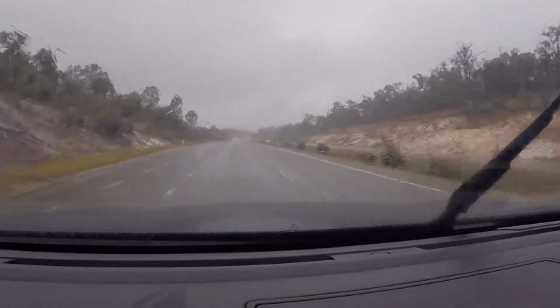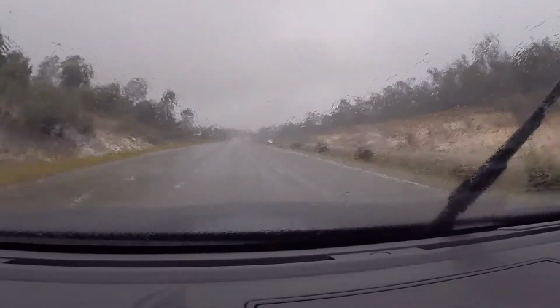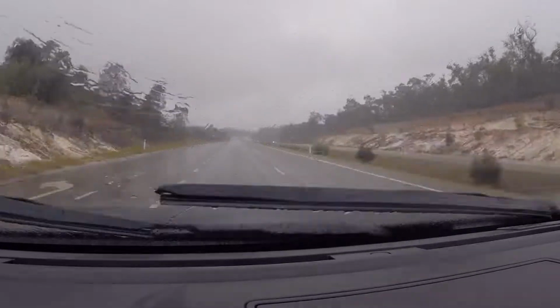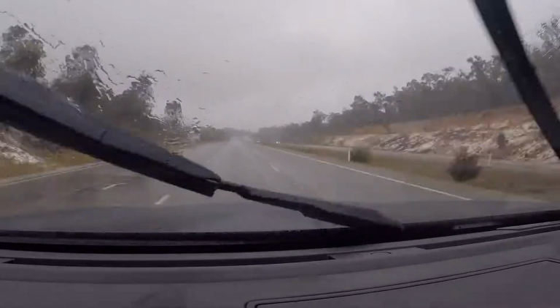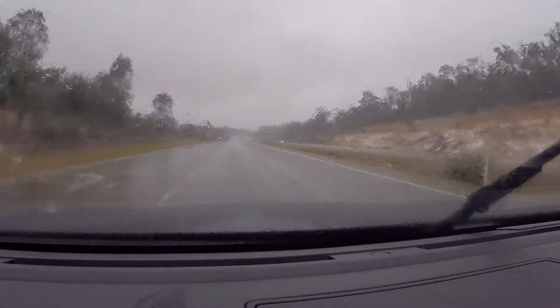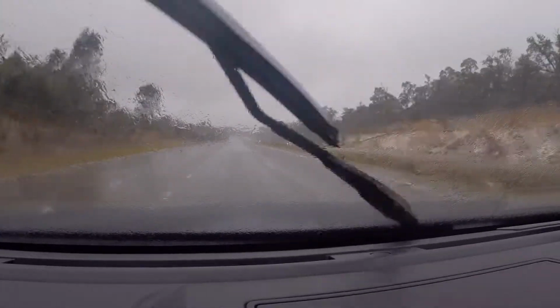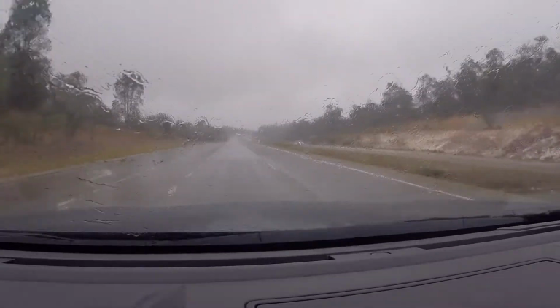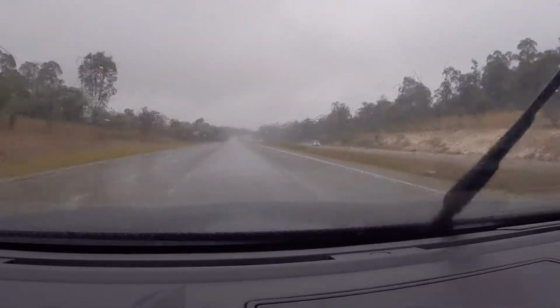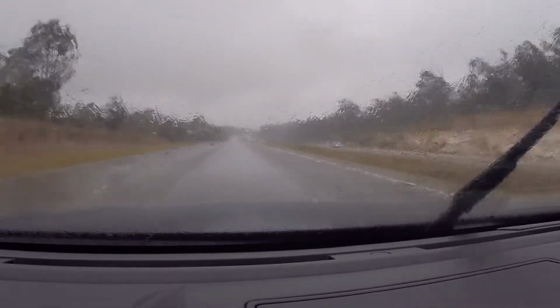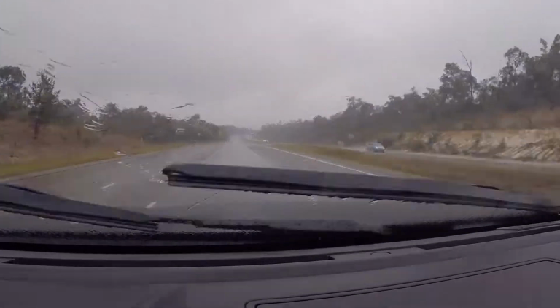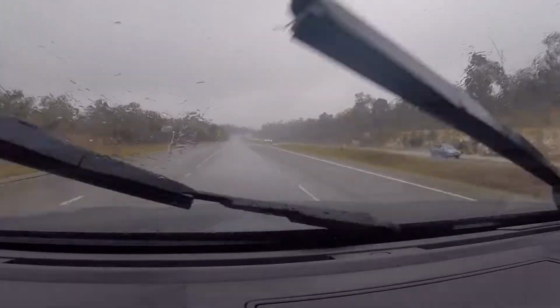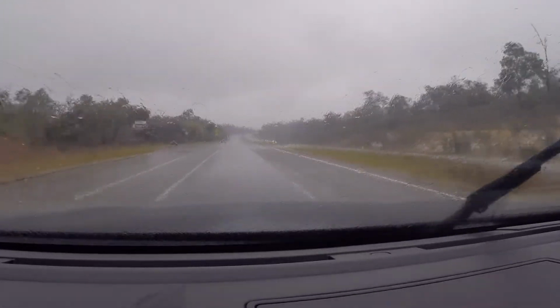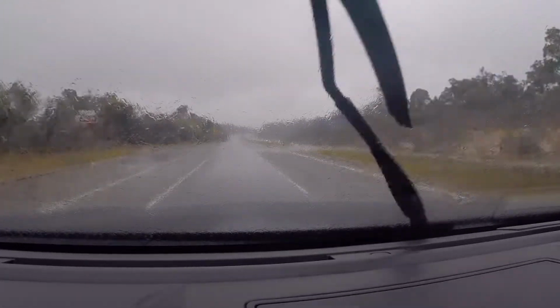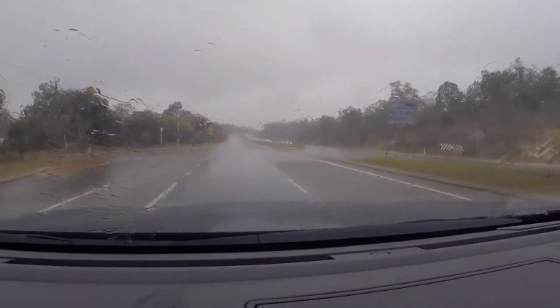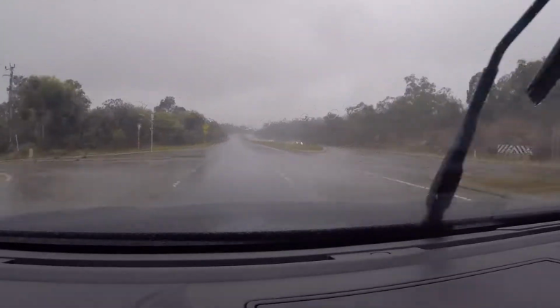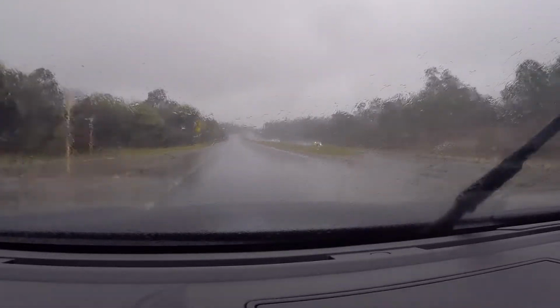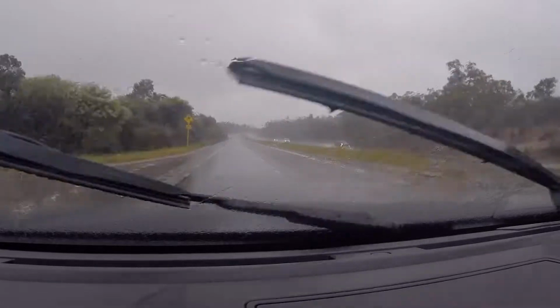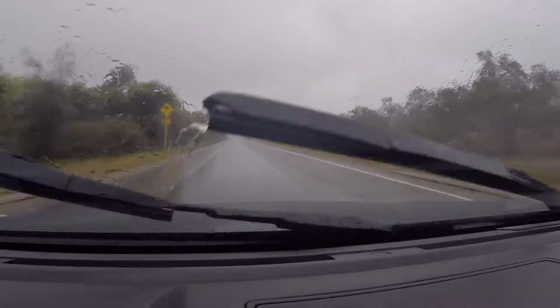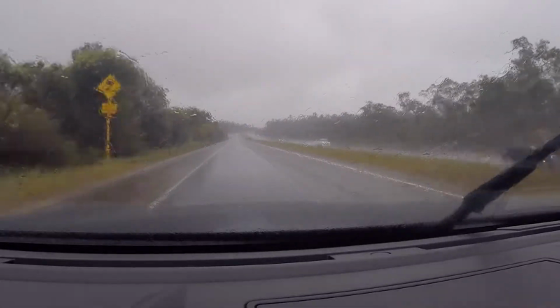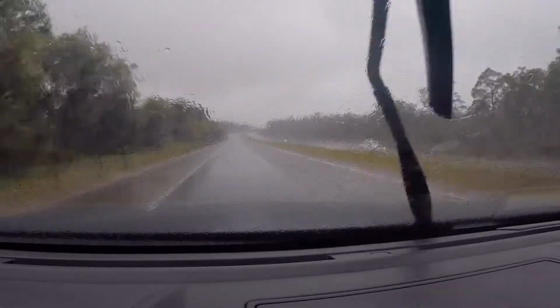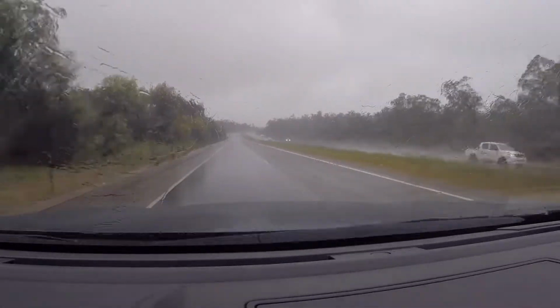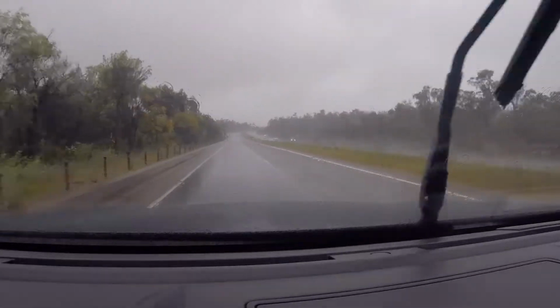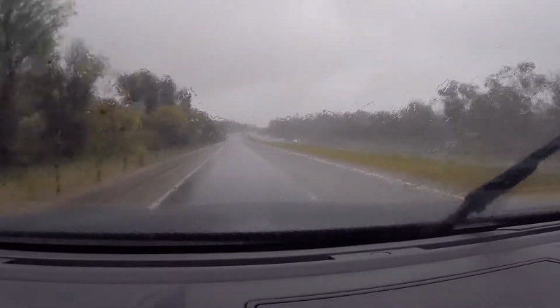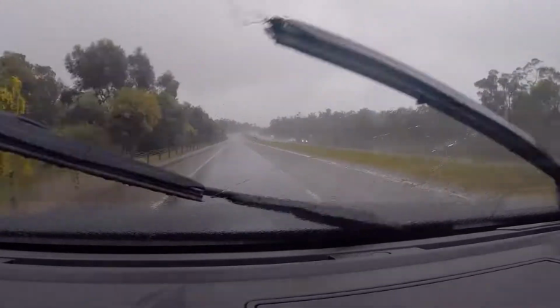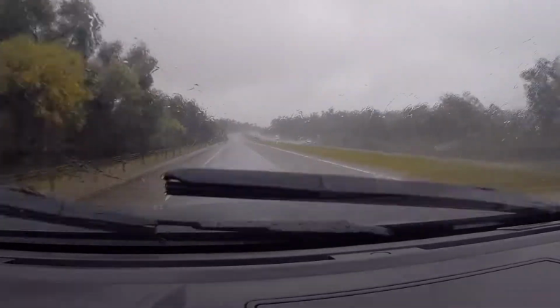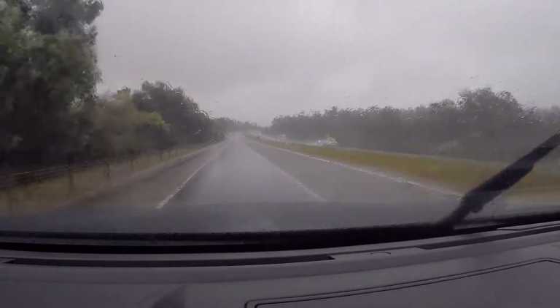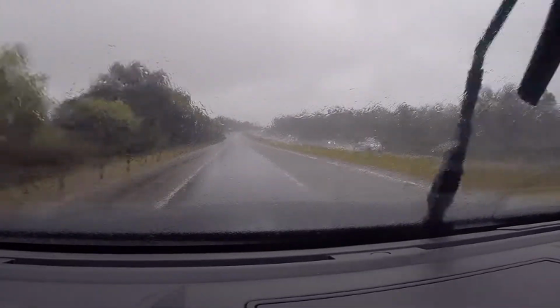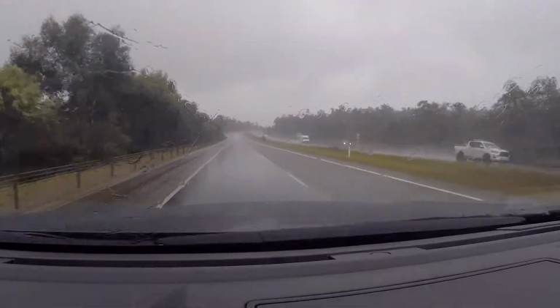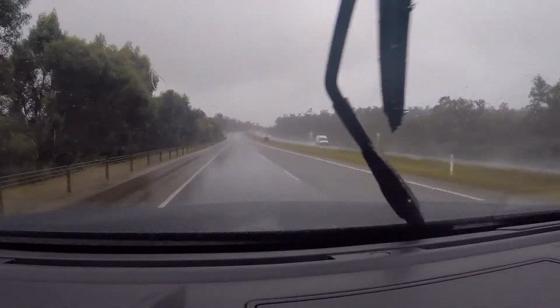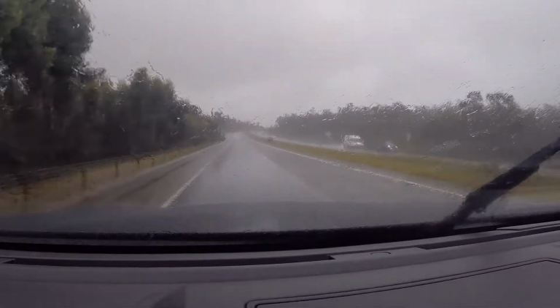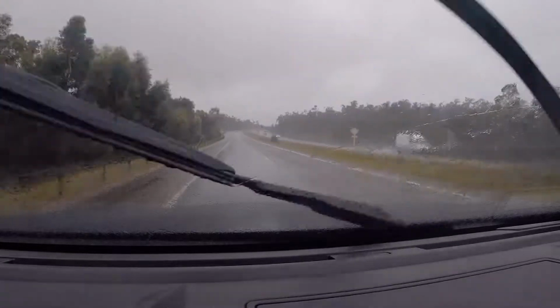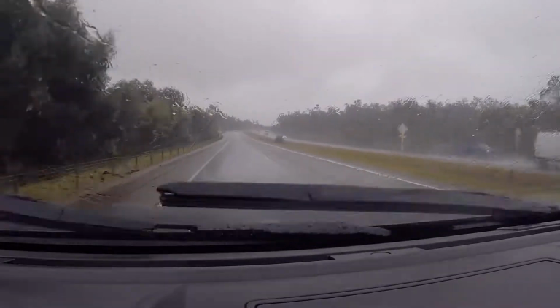So there you go — this much rain on the windscreen will affect the cameras, and I've still got the three lights up on the dash that I've talked about previously.